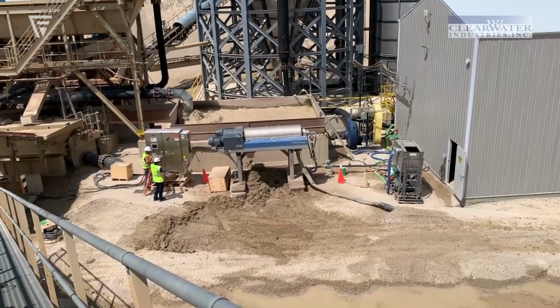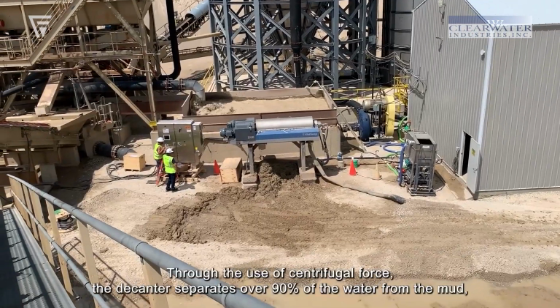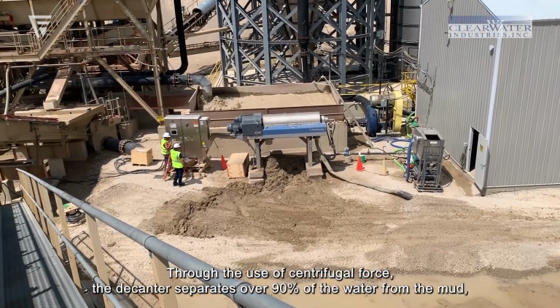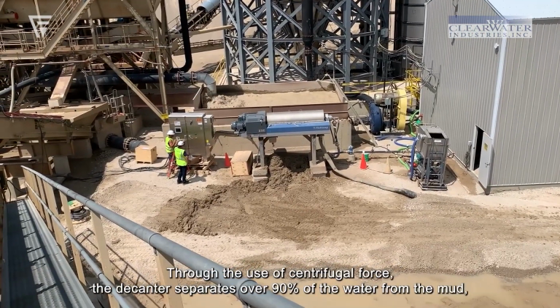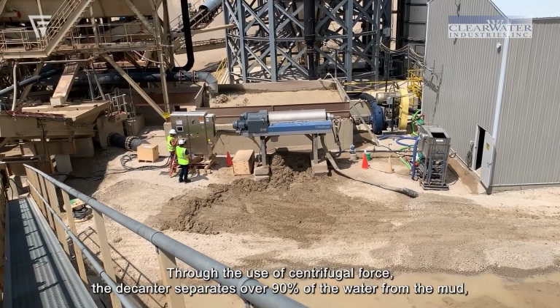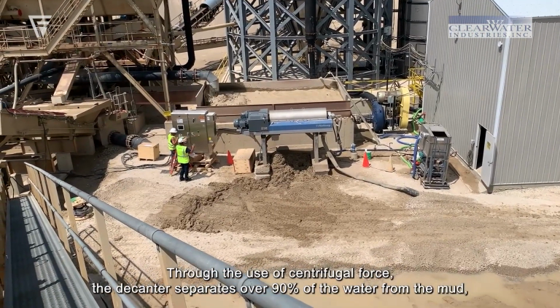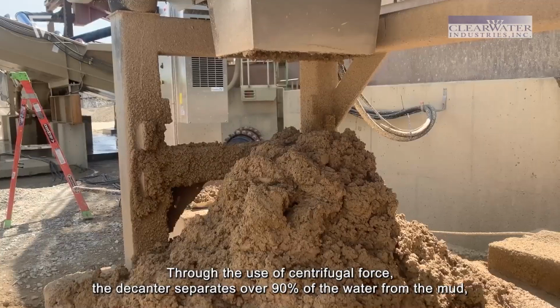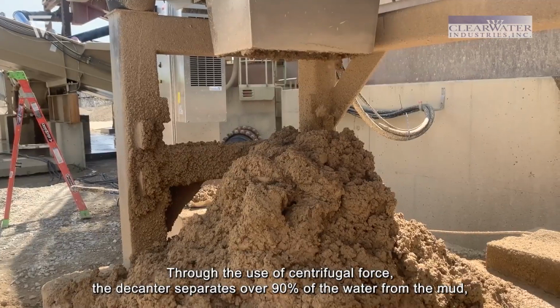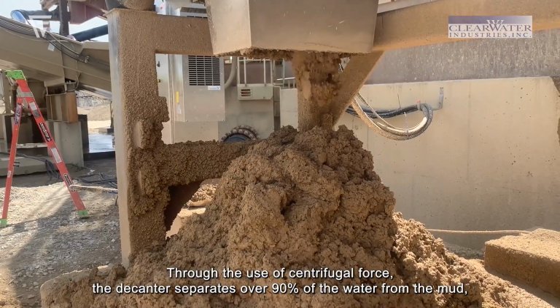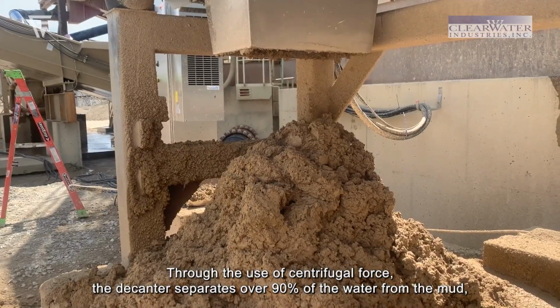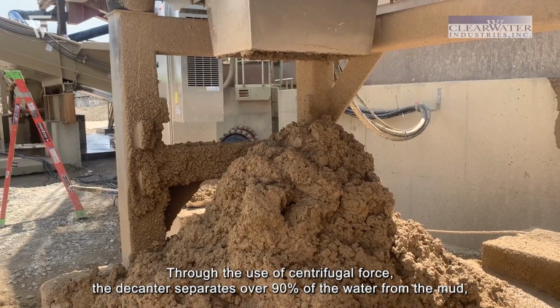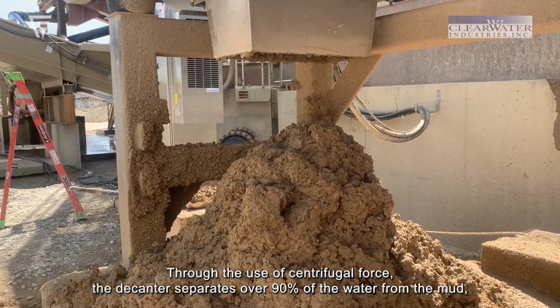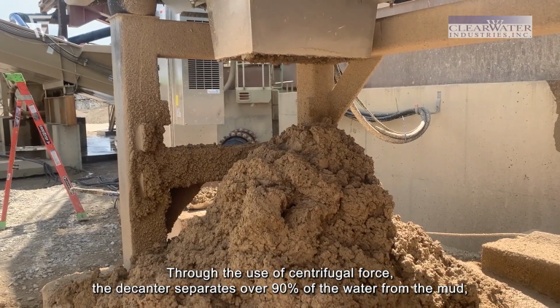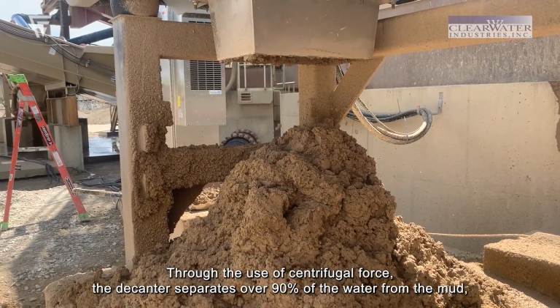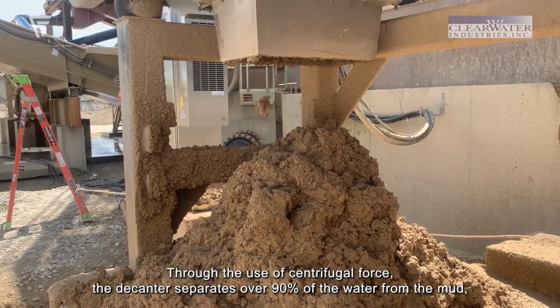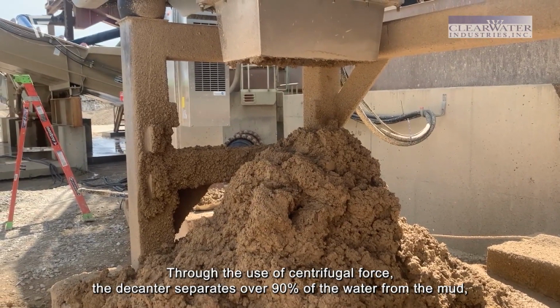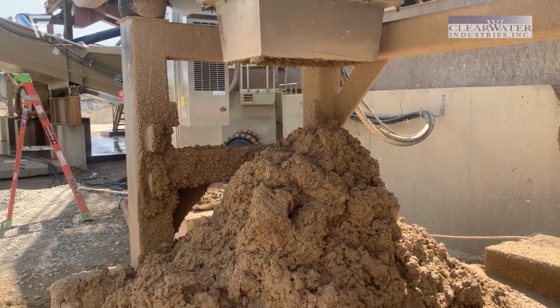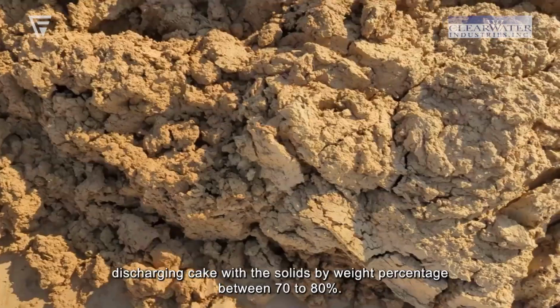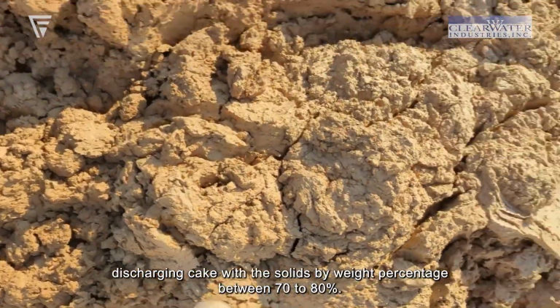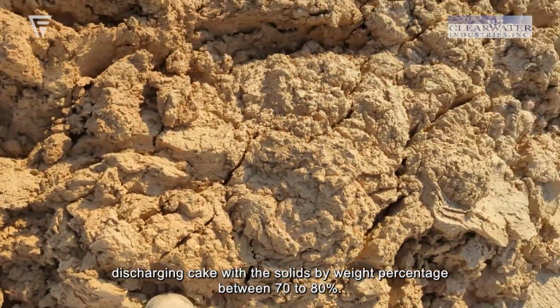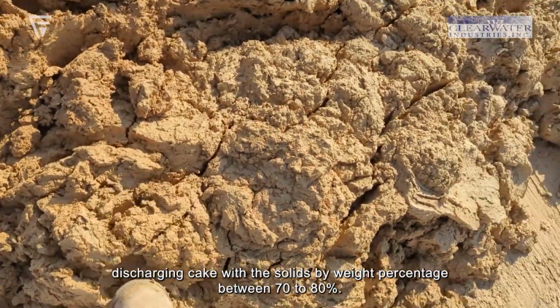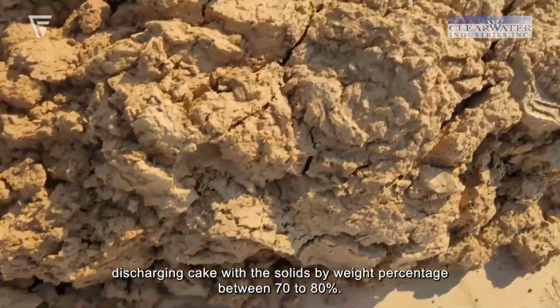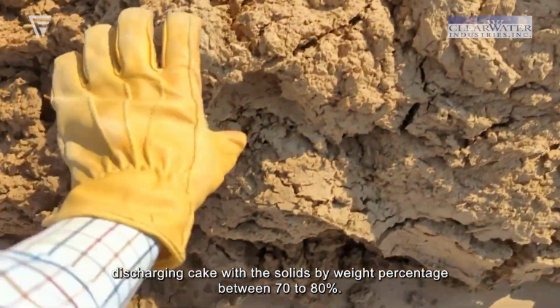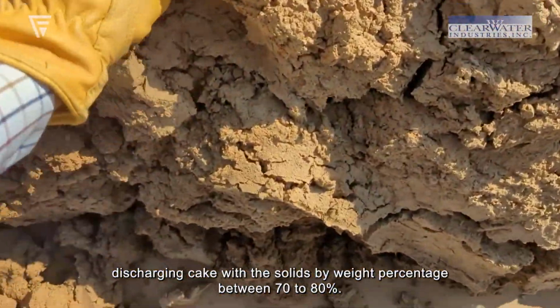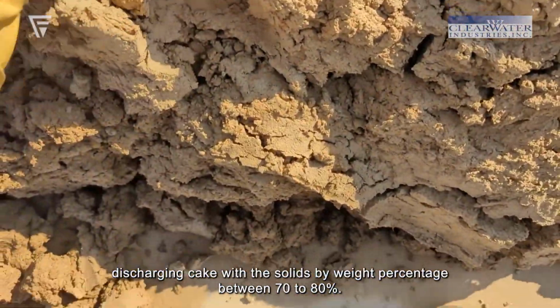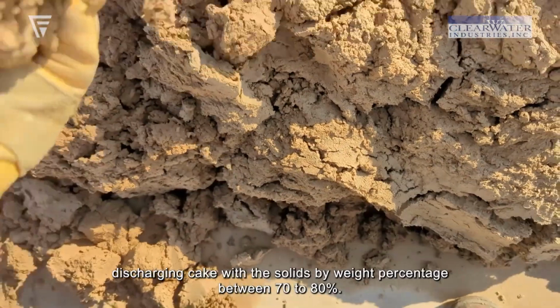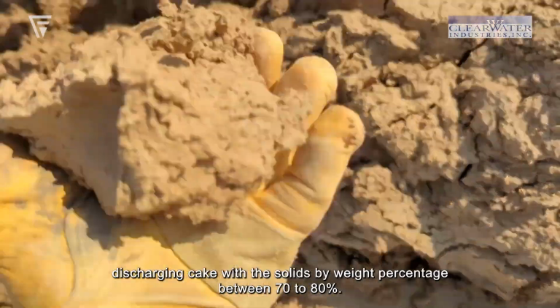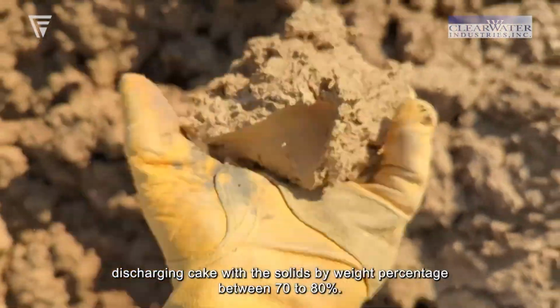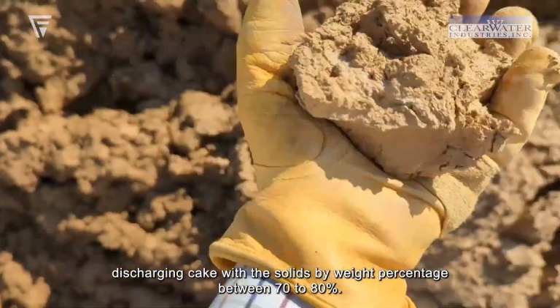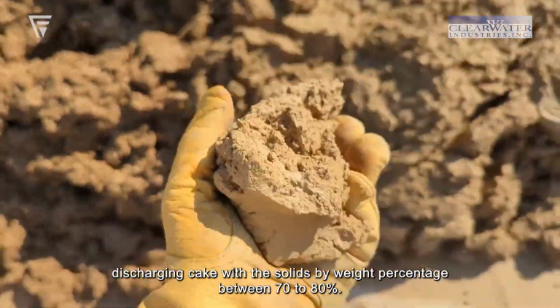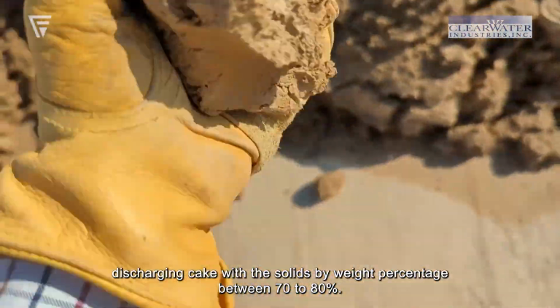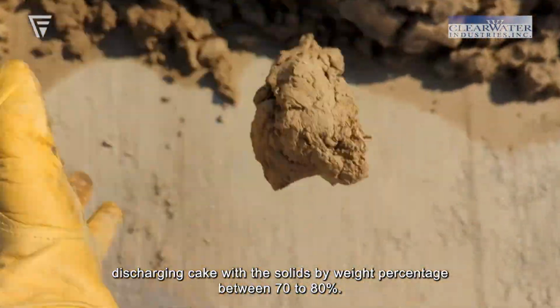Through the use of centrifugal force, the decanter separates over 90% of the water from the mud, discharging cake with a solids-by-weight percentage between 70 and 80%.